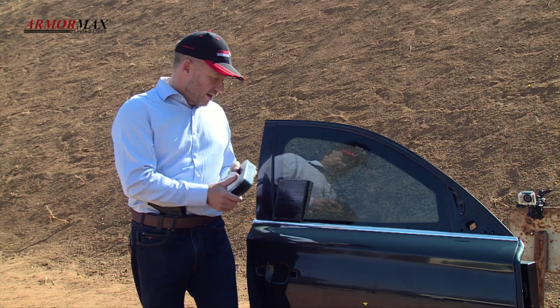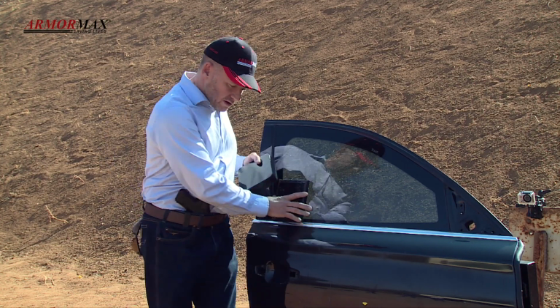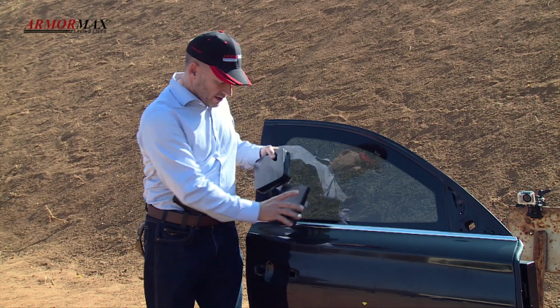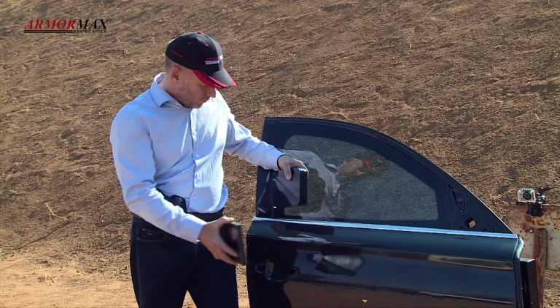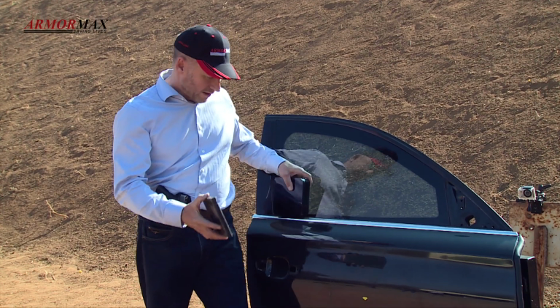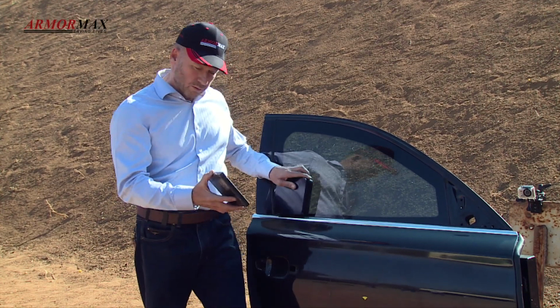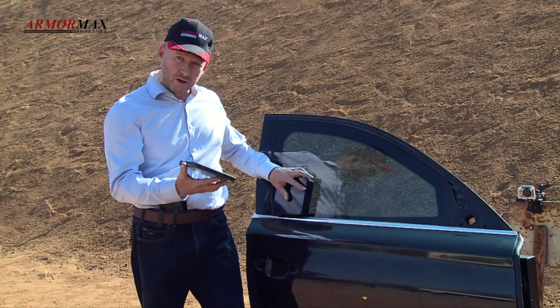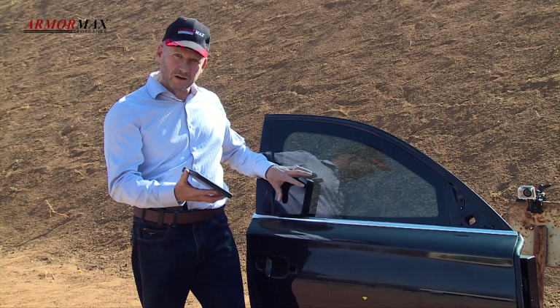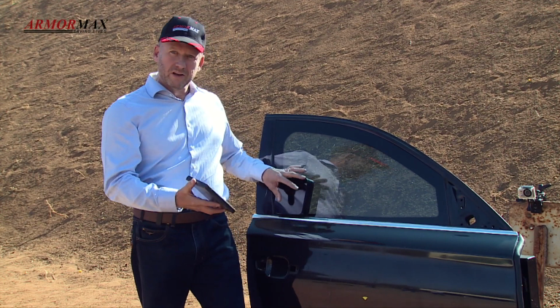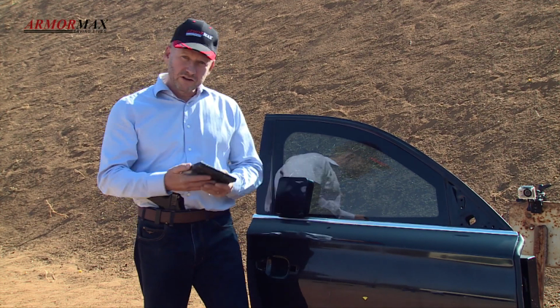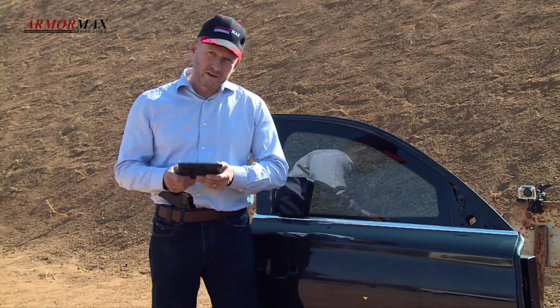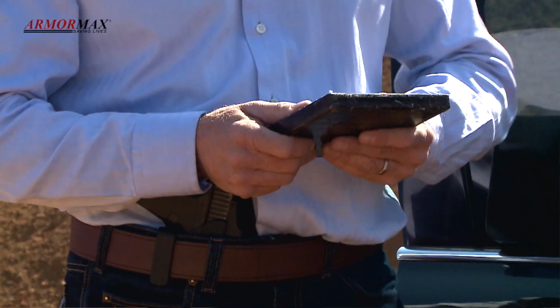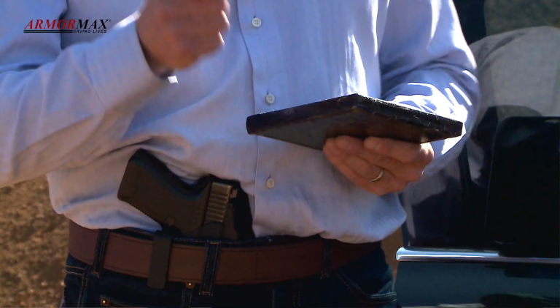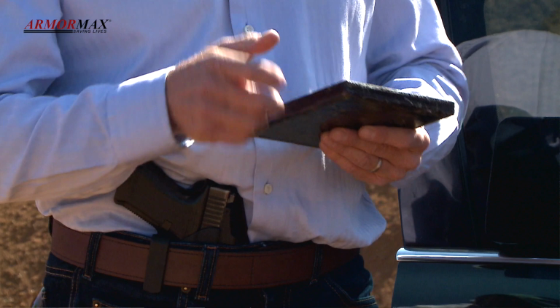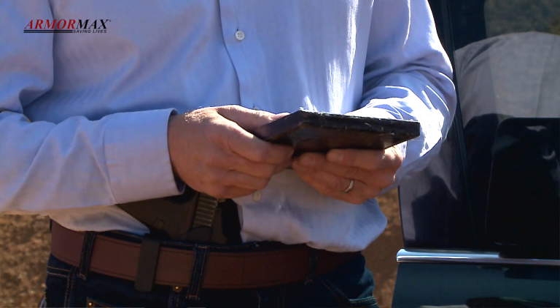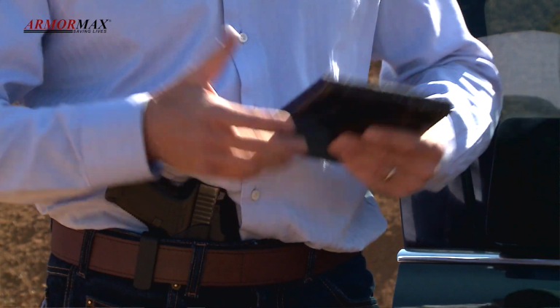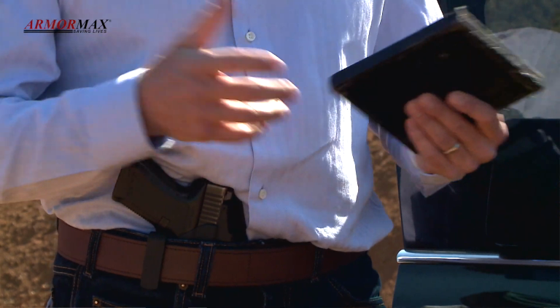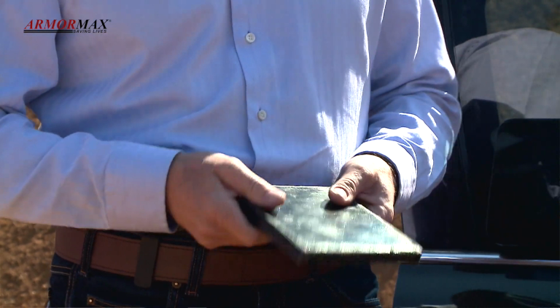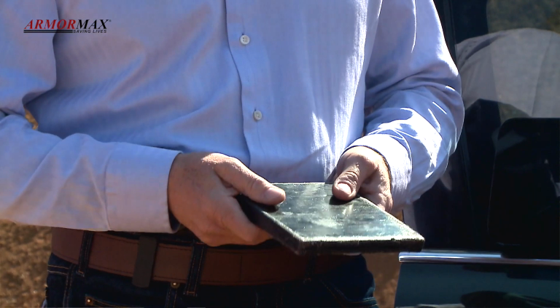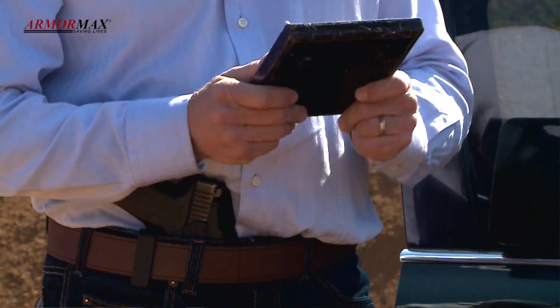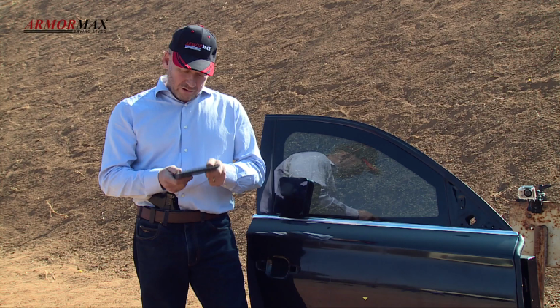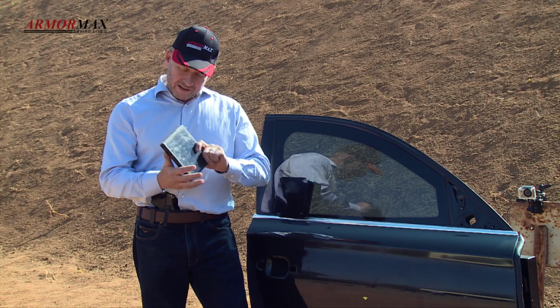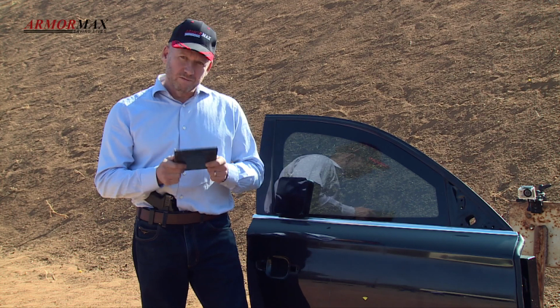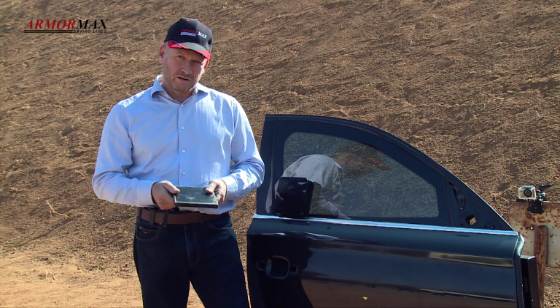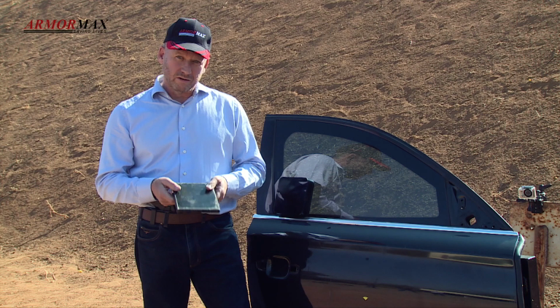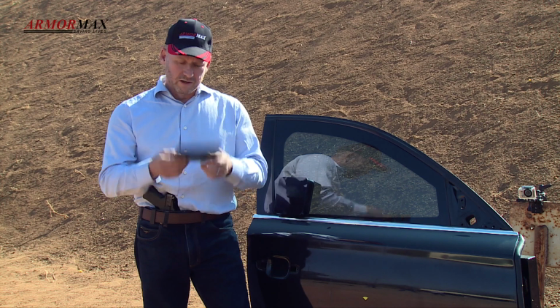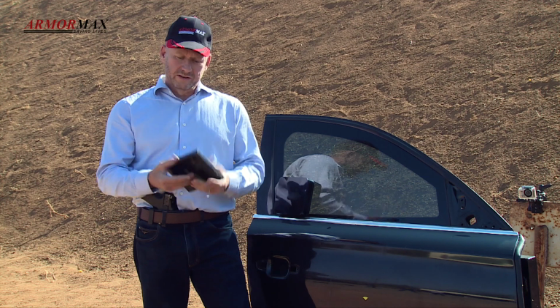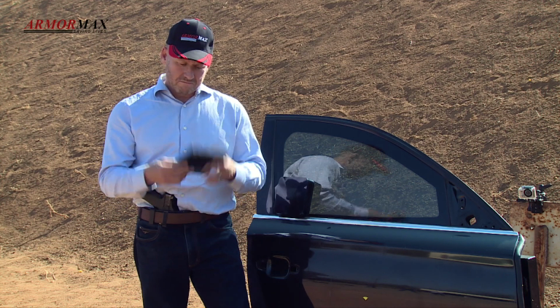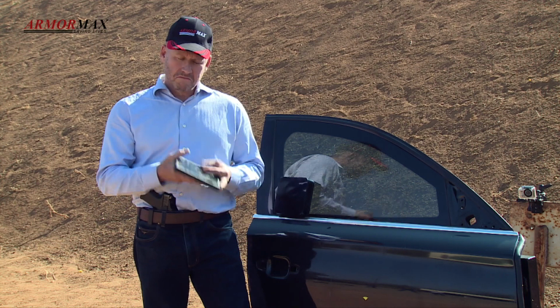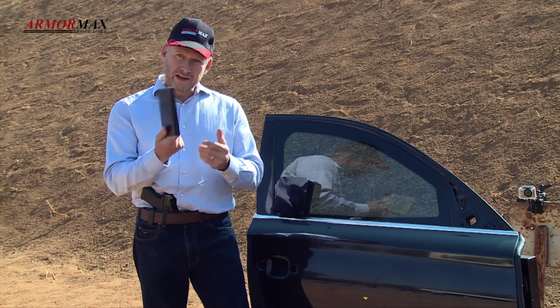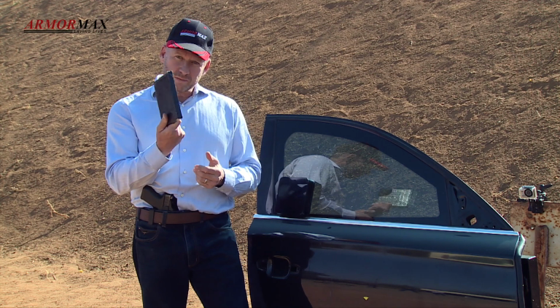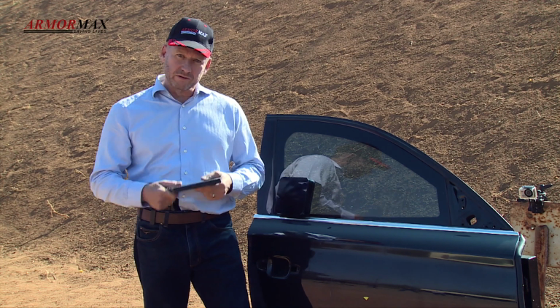Further down inside the door we have what we call our opaque armour. Now traditionally vehicles were armoured with thick ballistic steel and it made the cars incredibly heavy. It's hard to convey a sense of weight on form but this is the lightweight armour that we use.